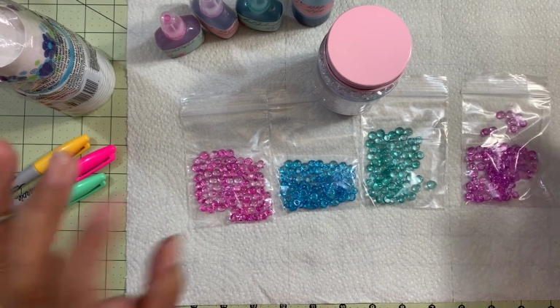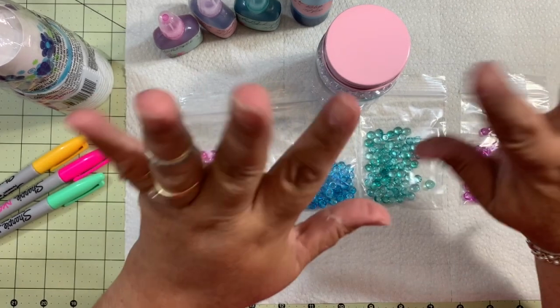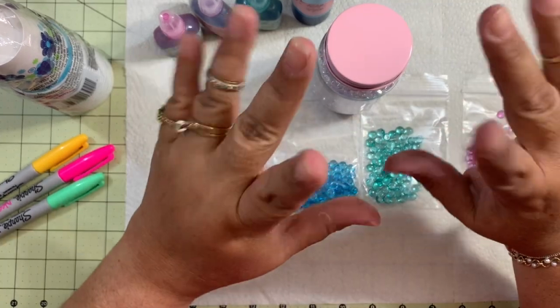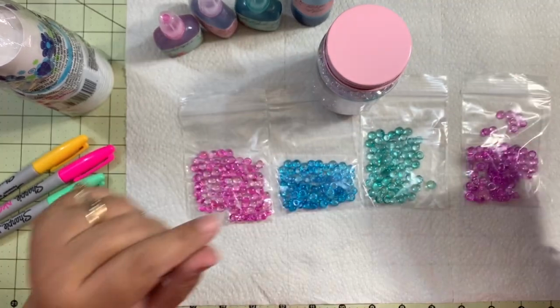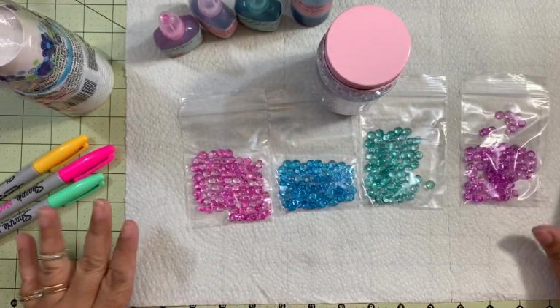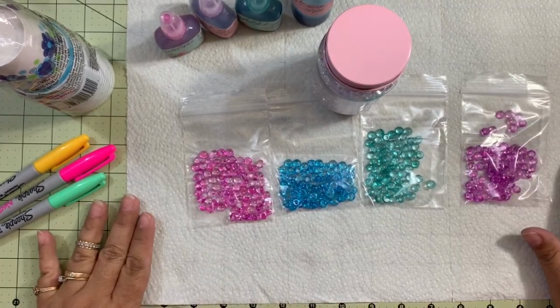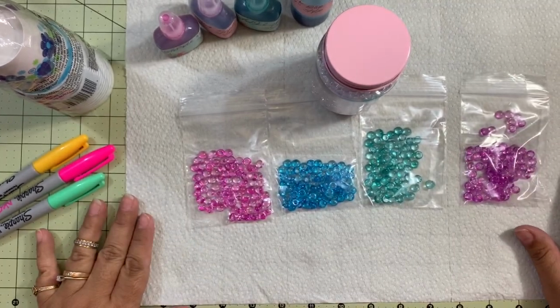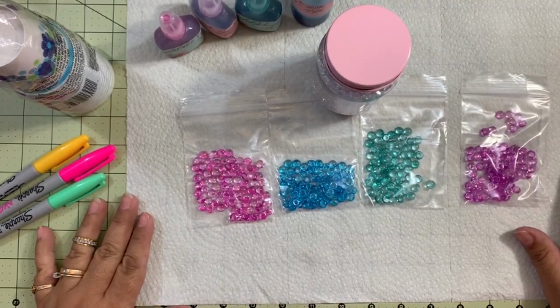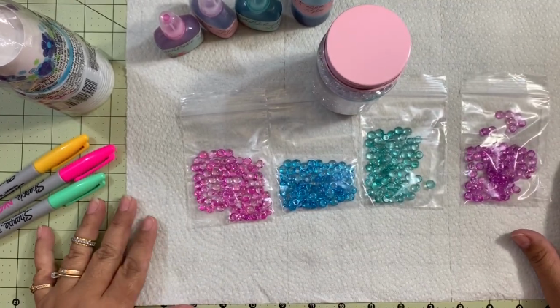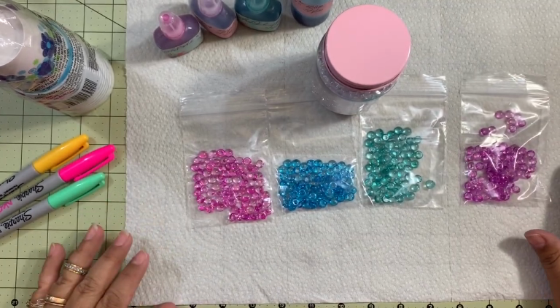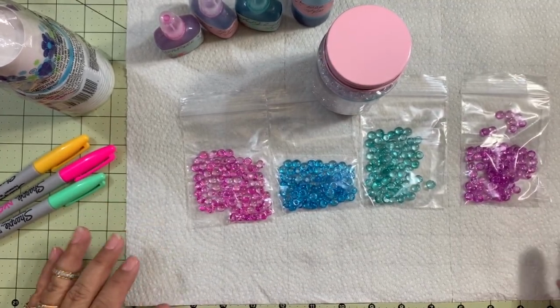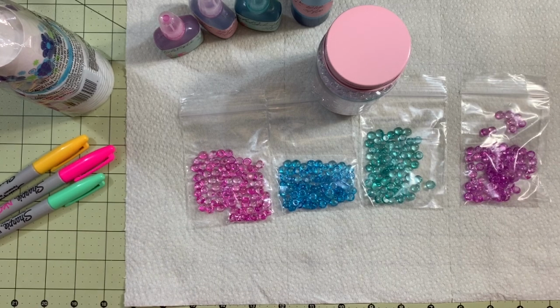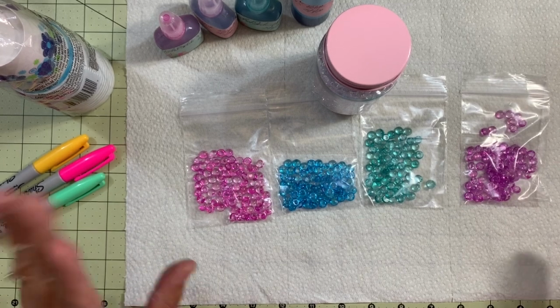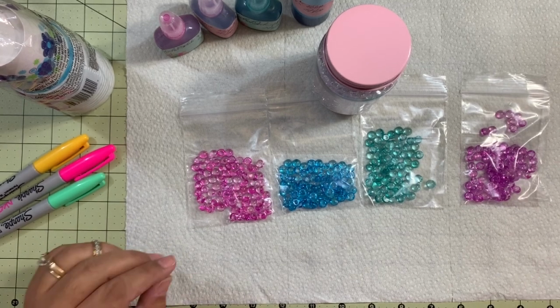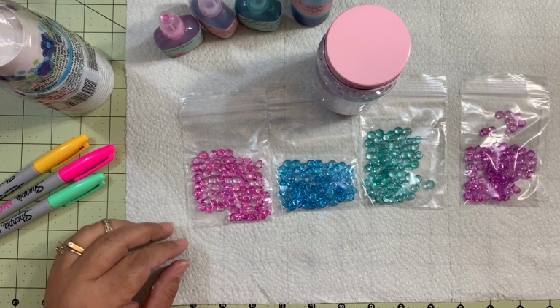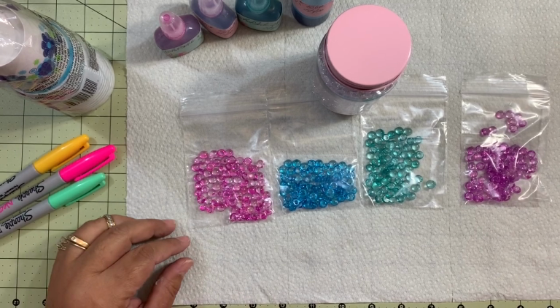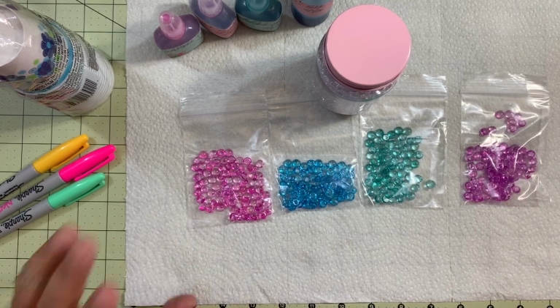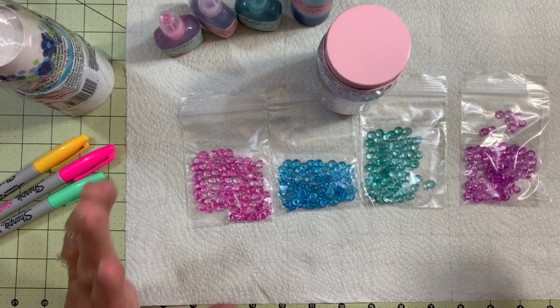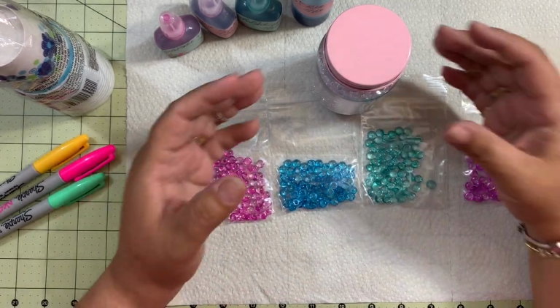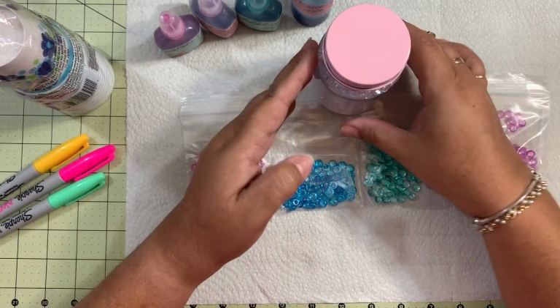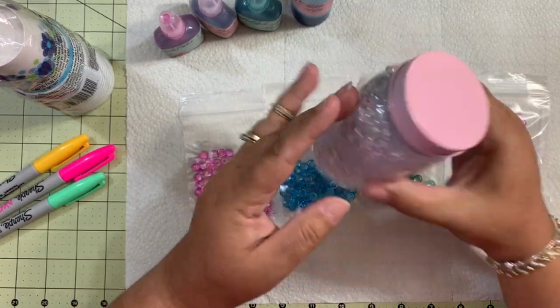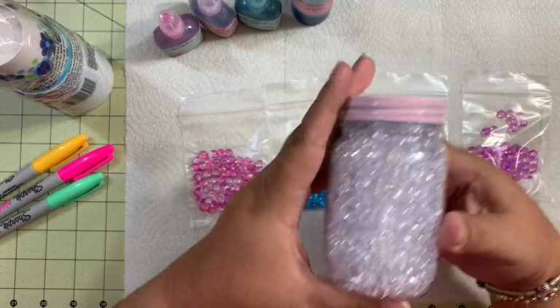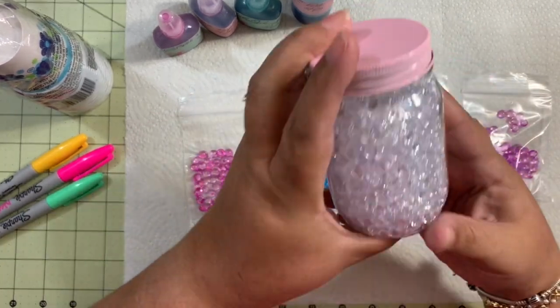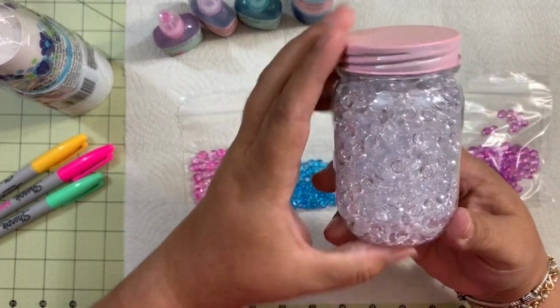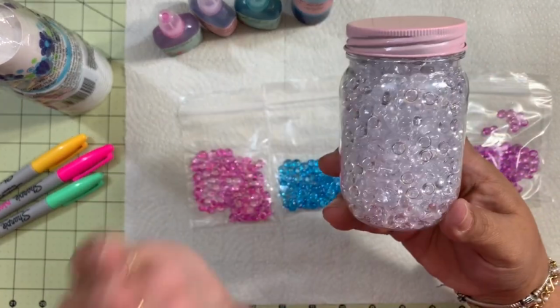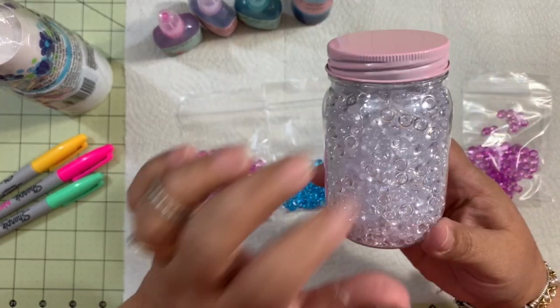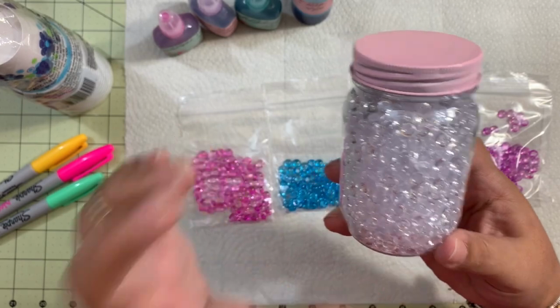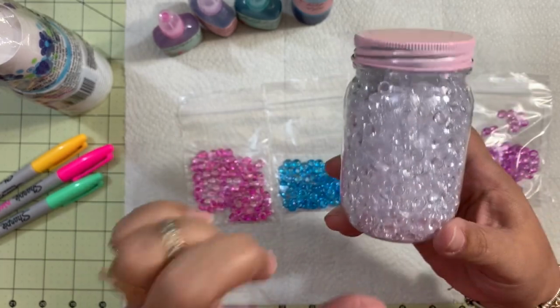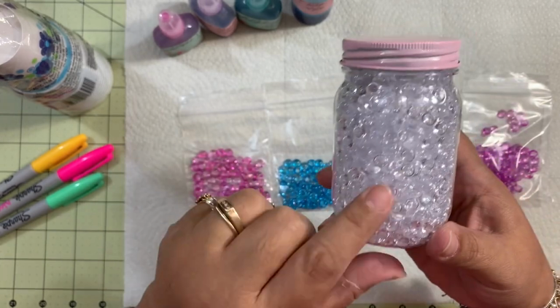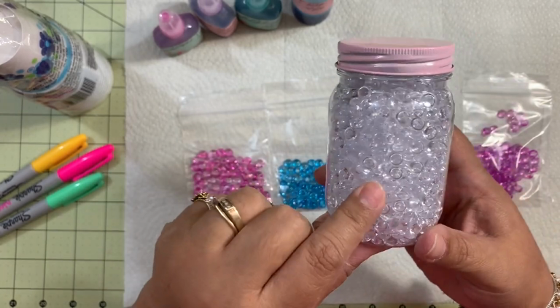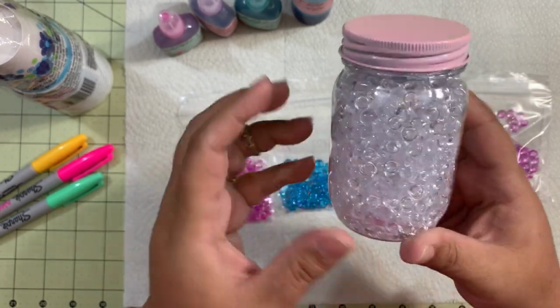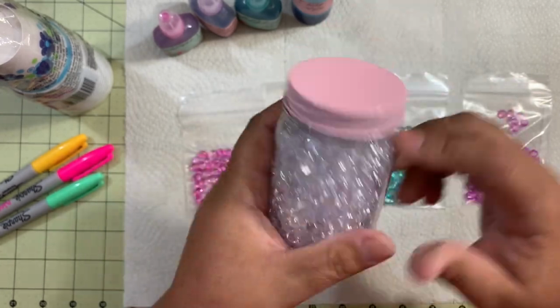Hello, hello everybody. Welcome back to Pink Crafty World. Today I'm going to share with you guys a process on how to ink these.